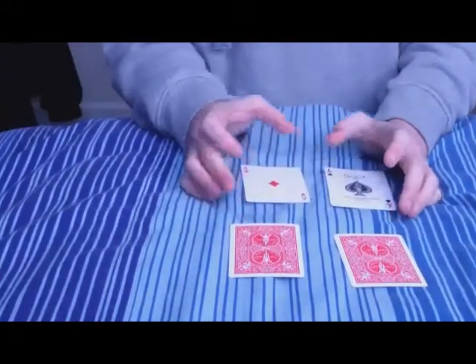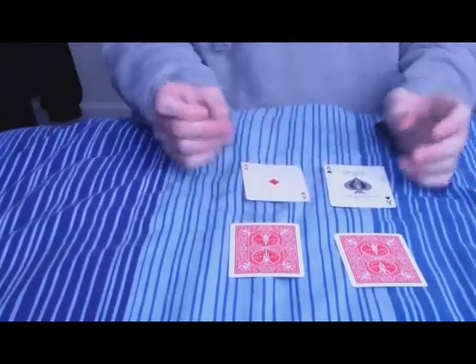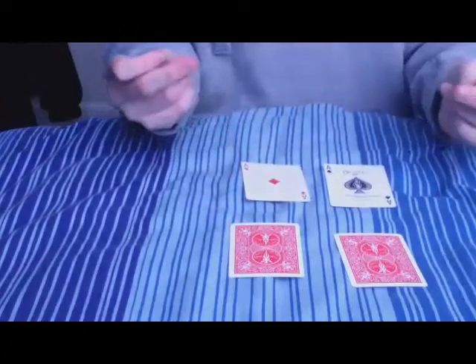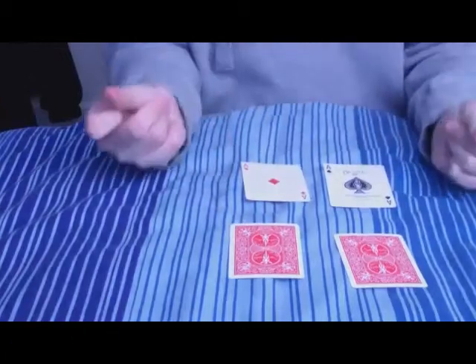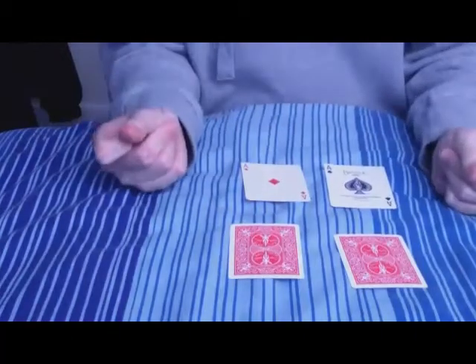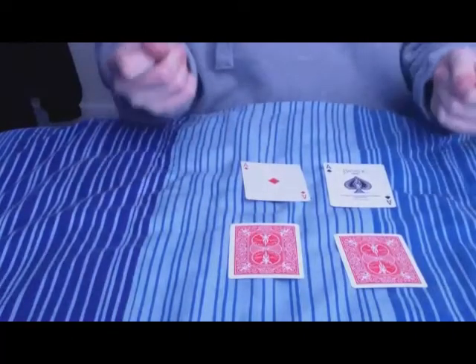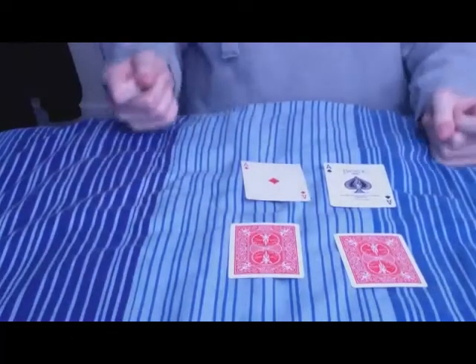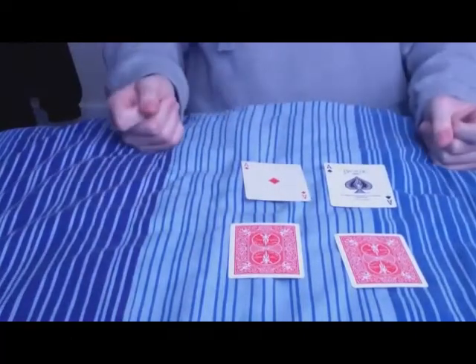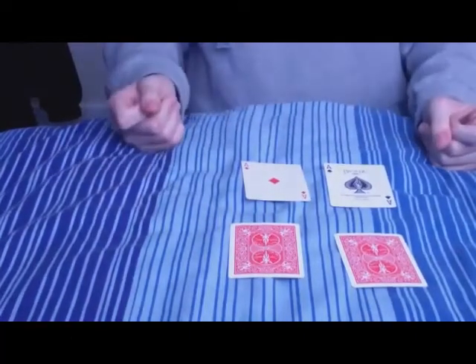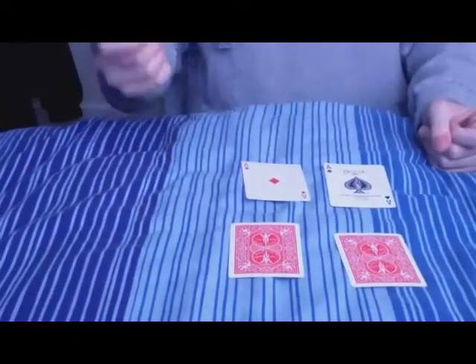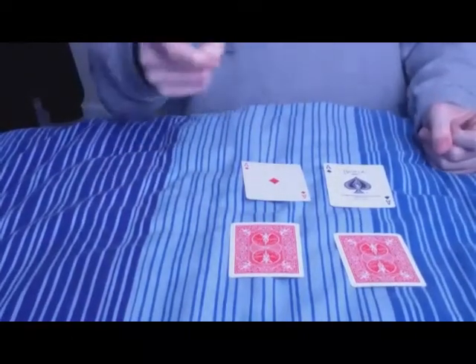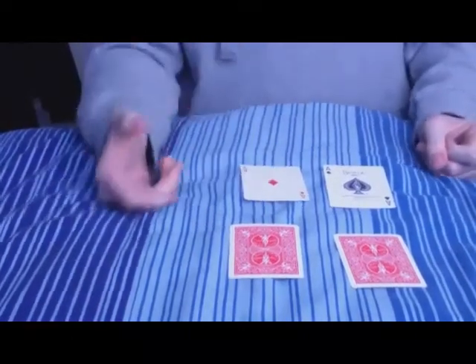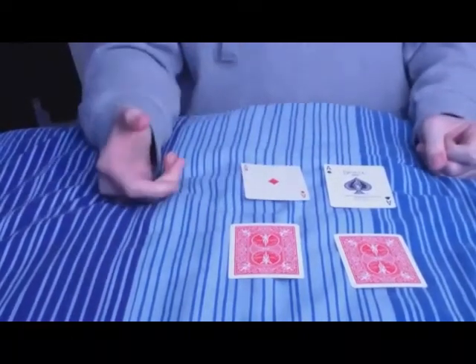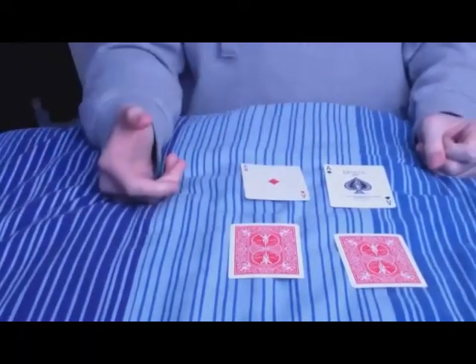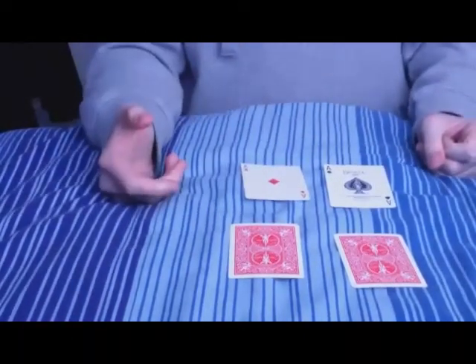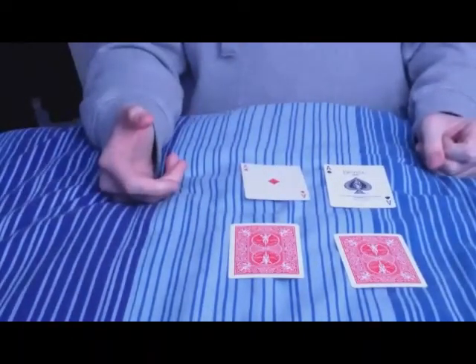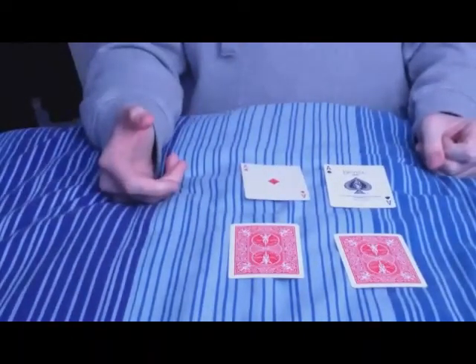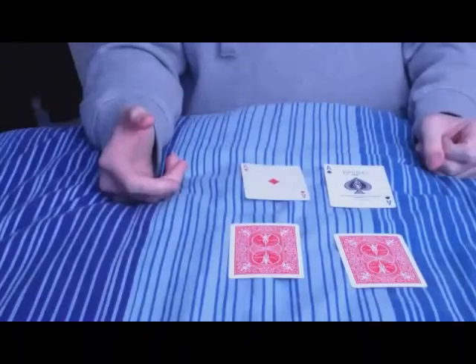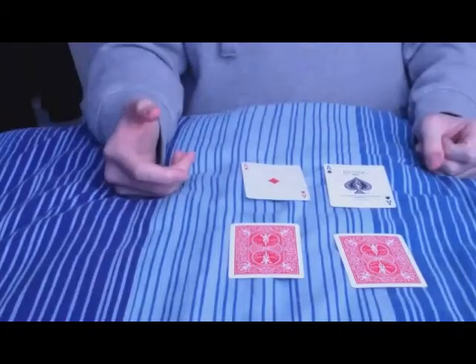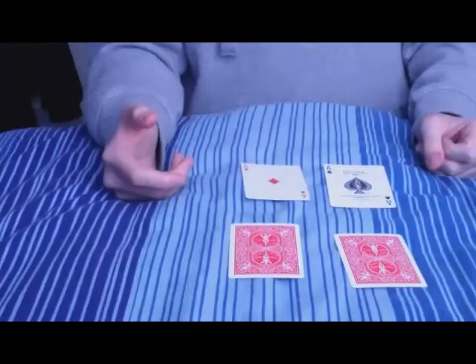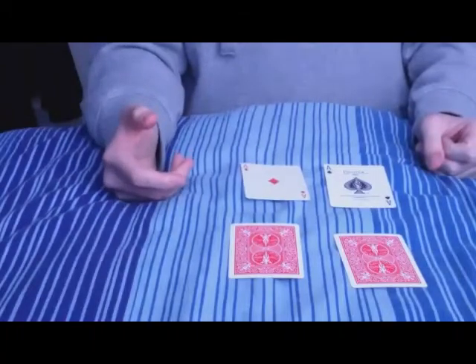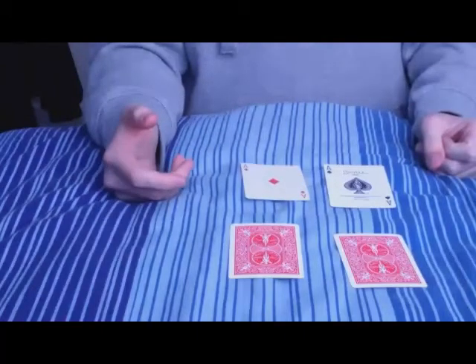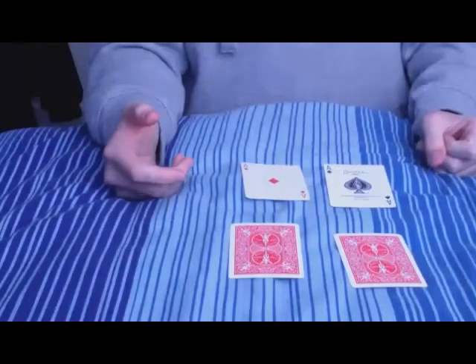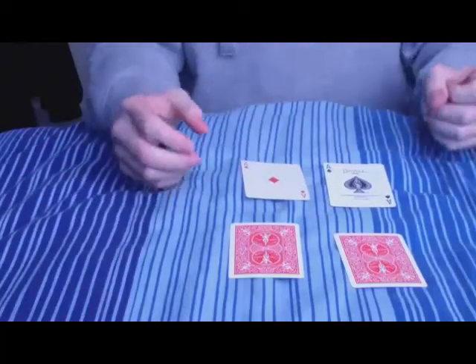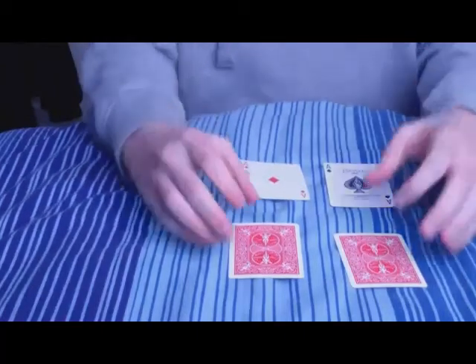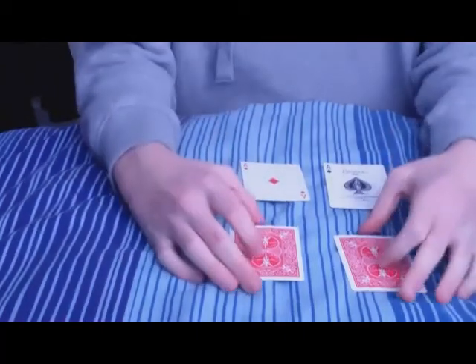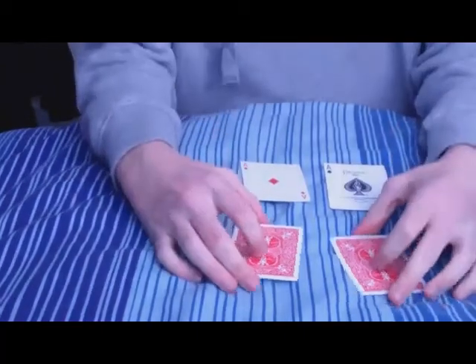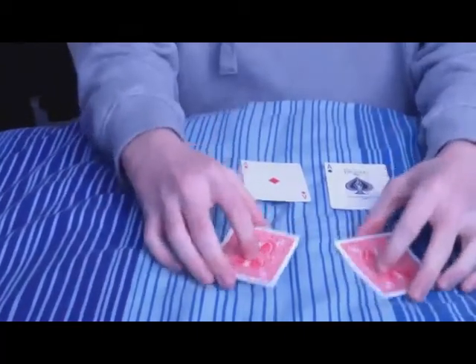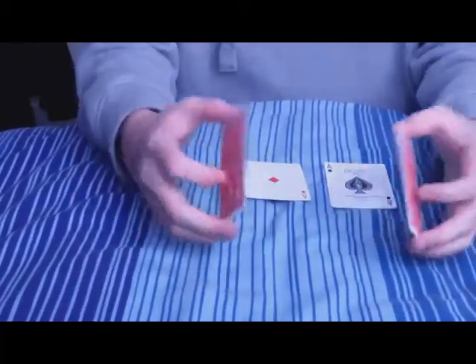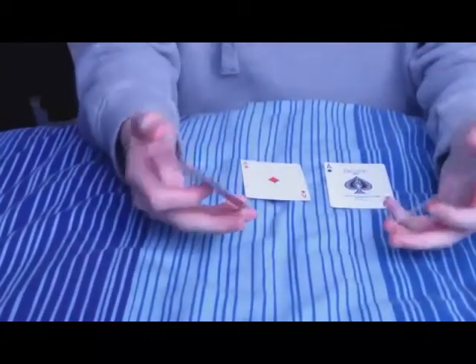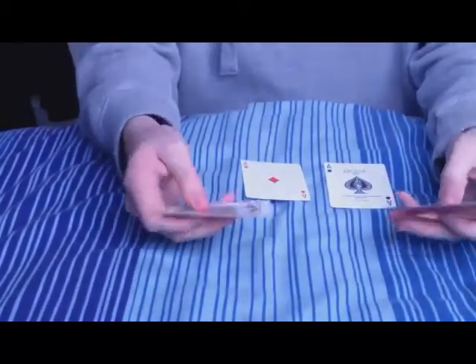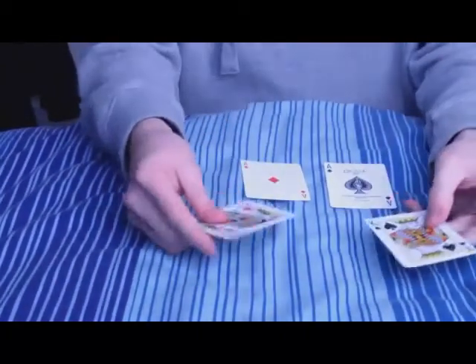And one final snap and they go into their pocket and pull out what they thought were the aces, which are now the kings.